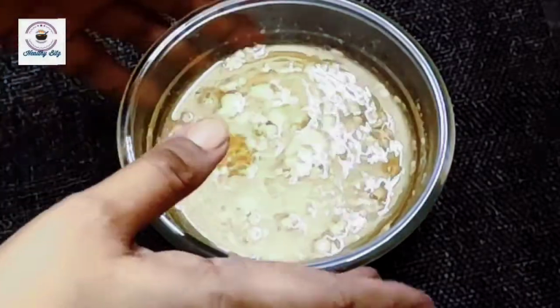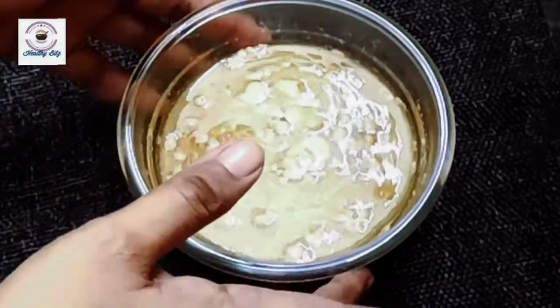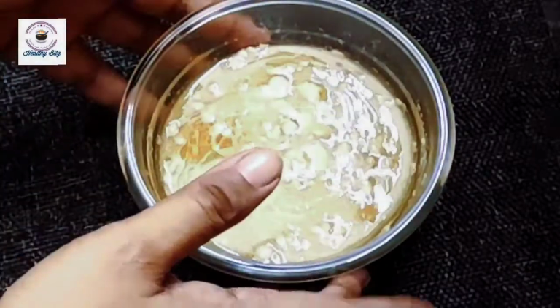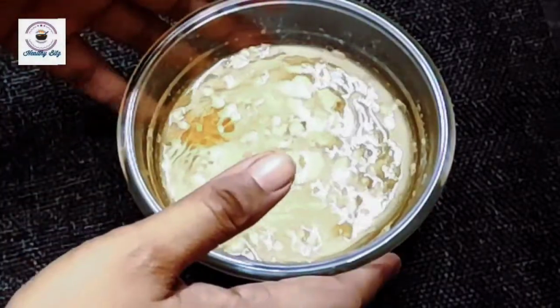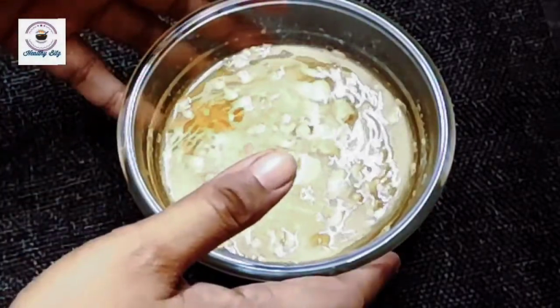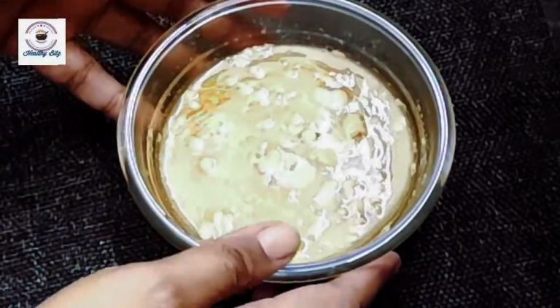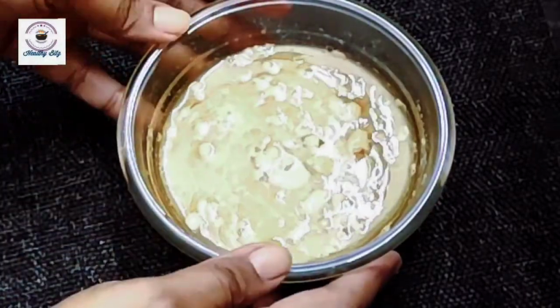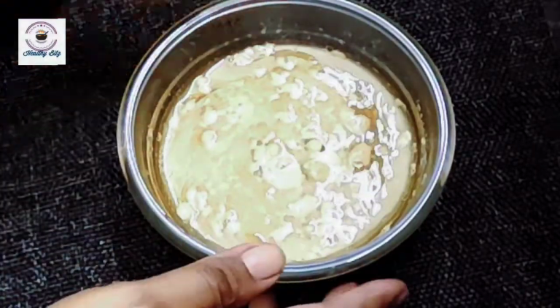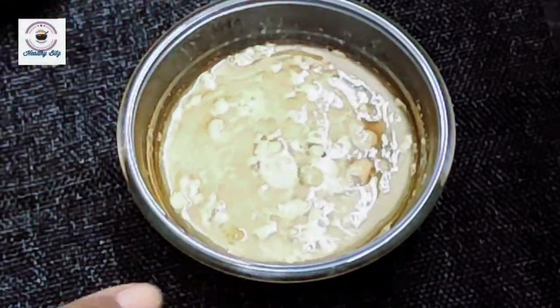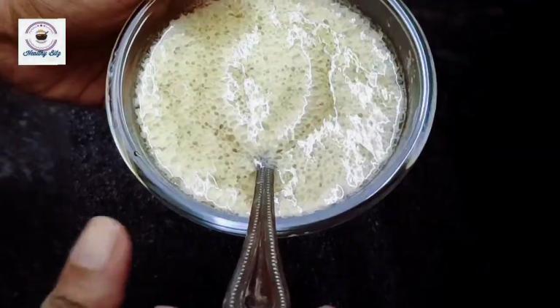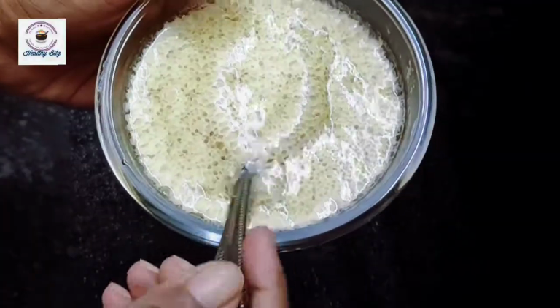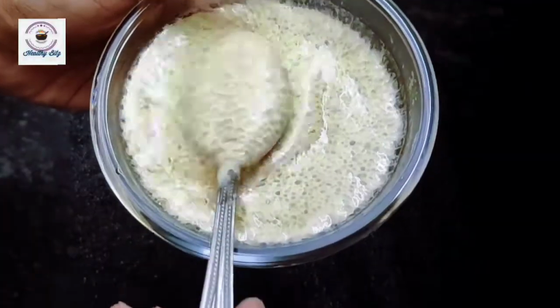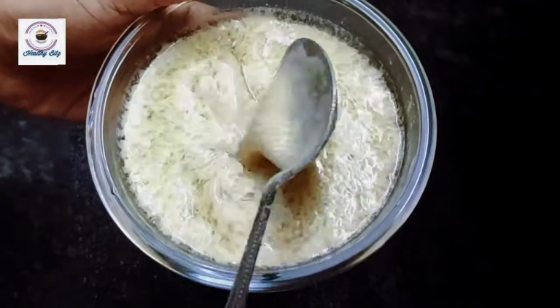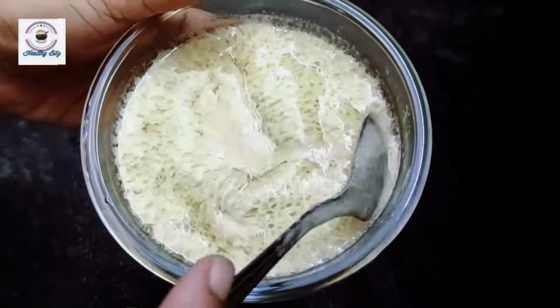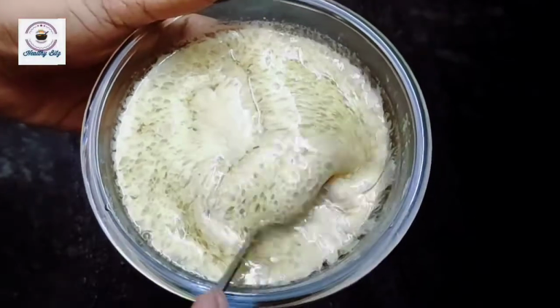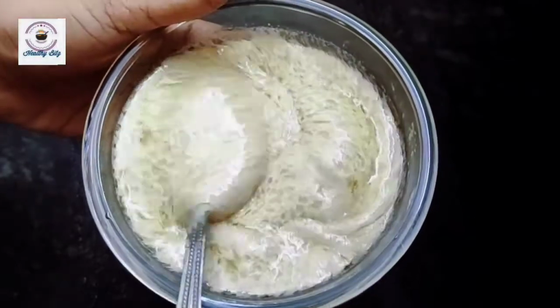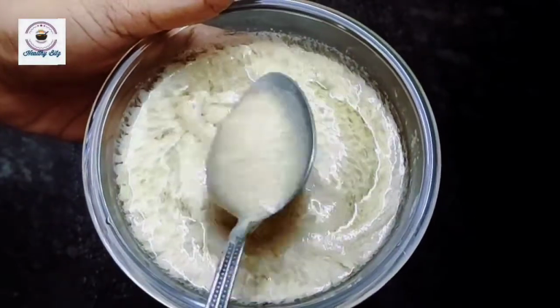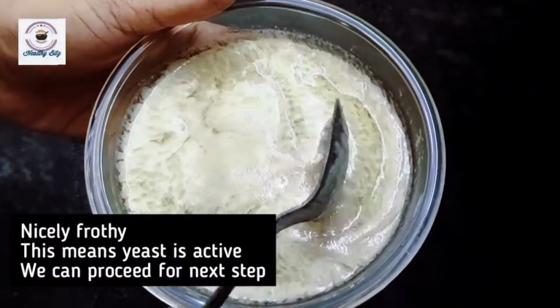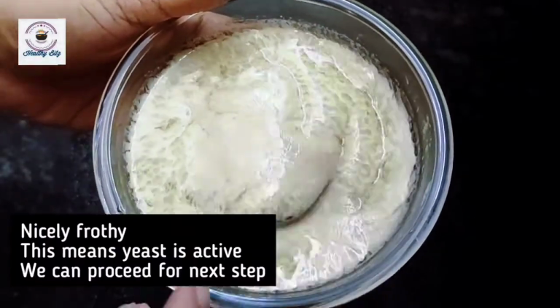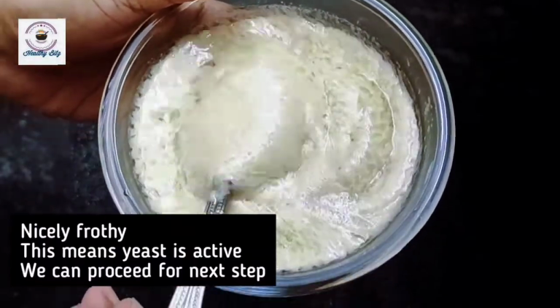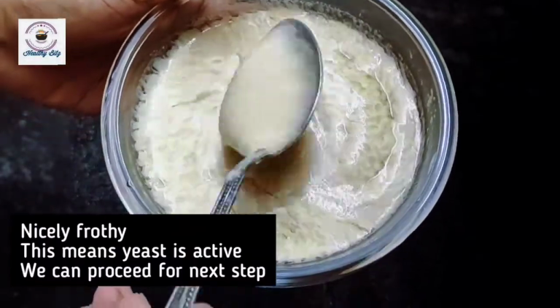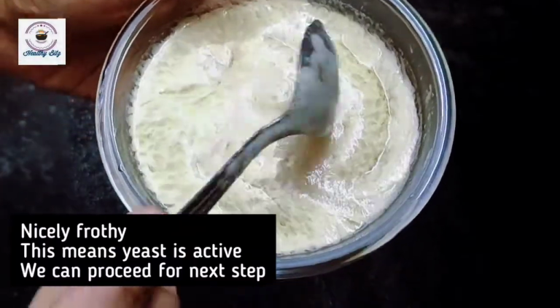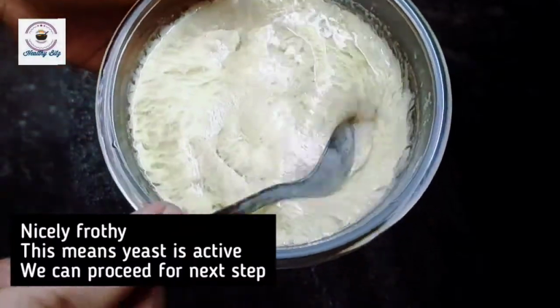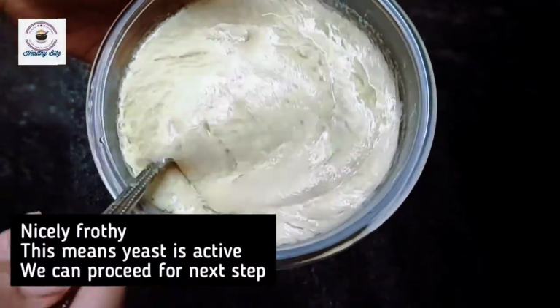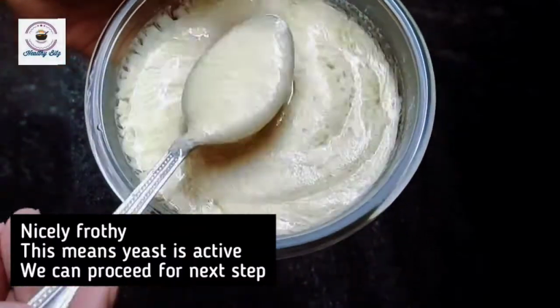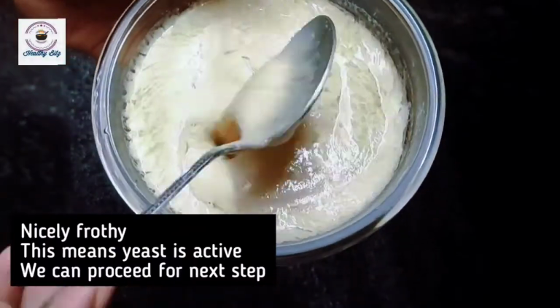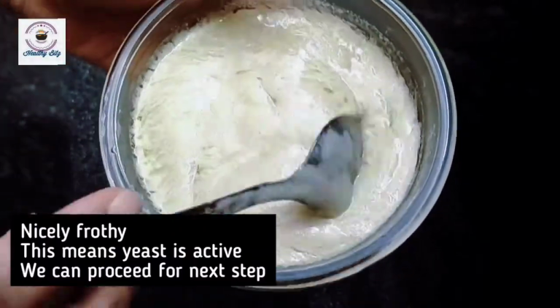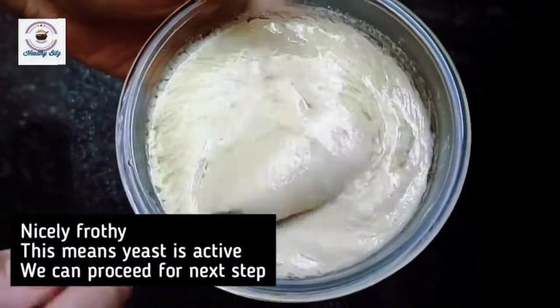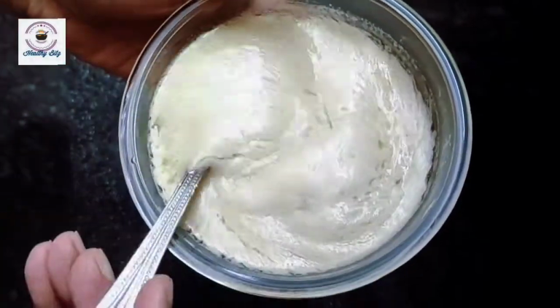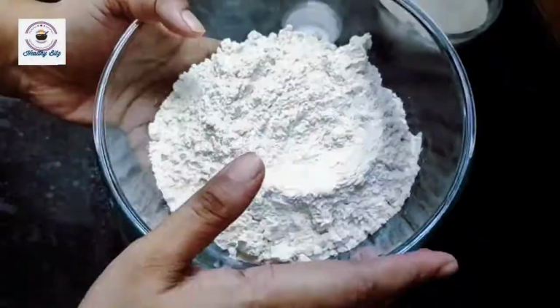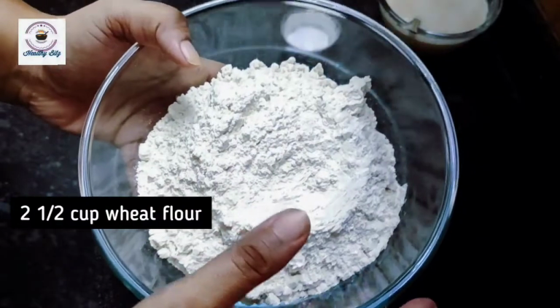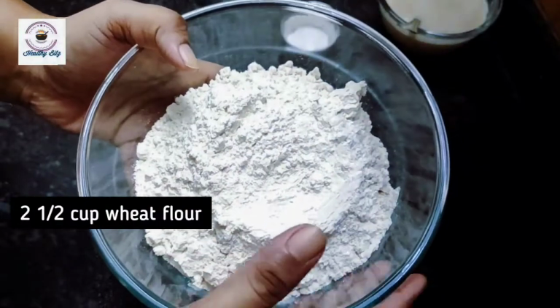Proofing of yeast is a very important step. After 5 to 8 minutes it will be fluffy and airy. That means the yeast is active.